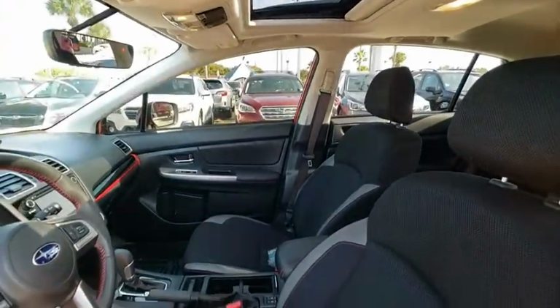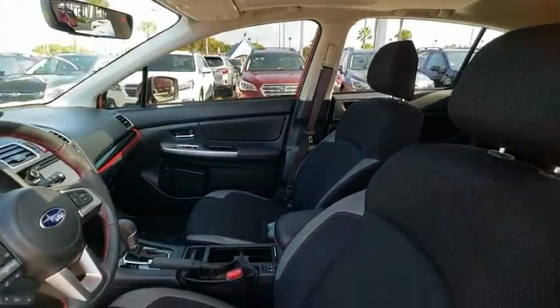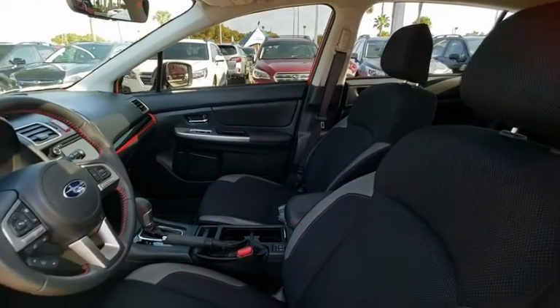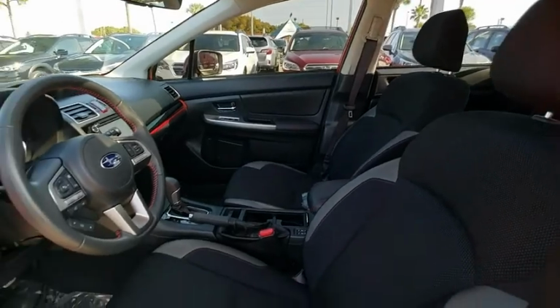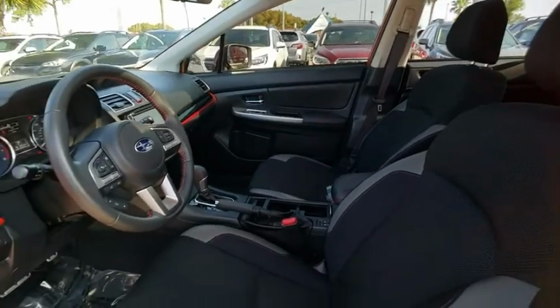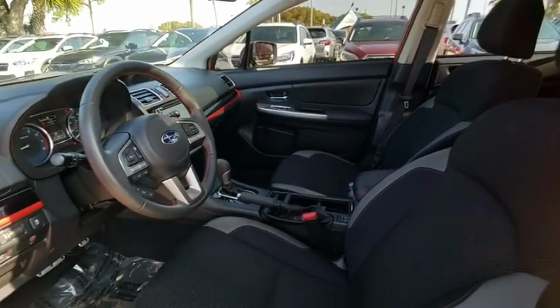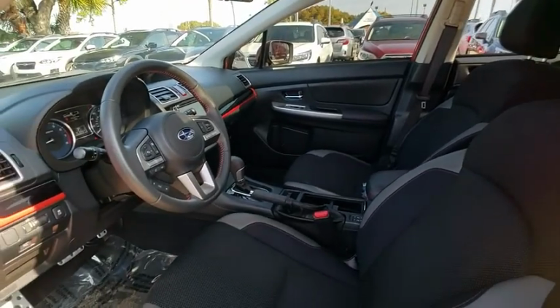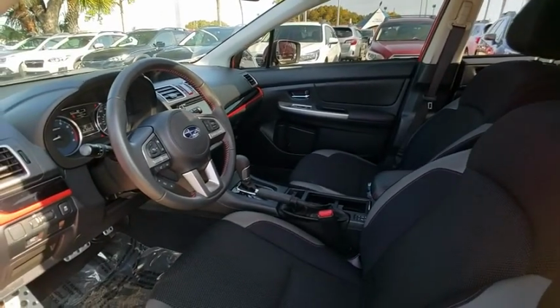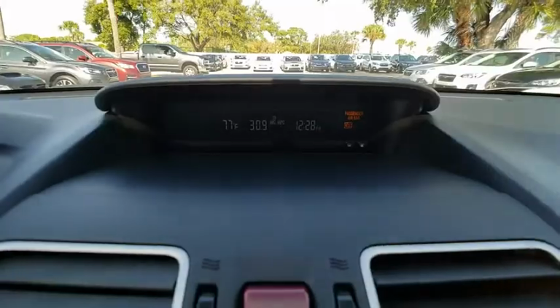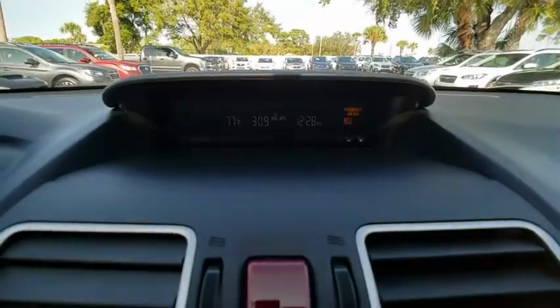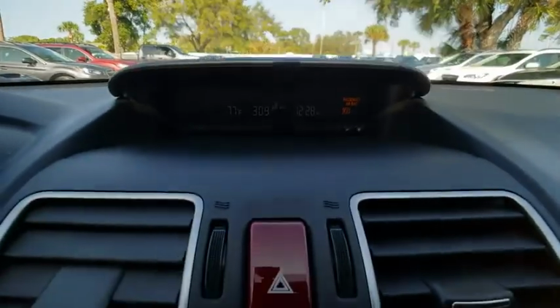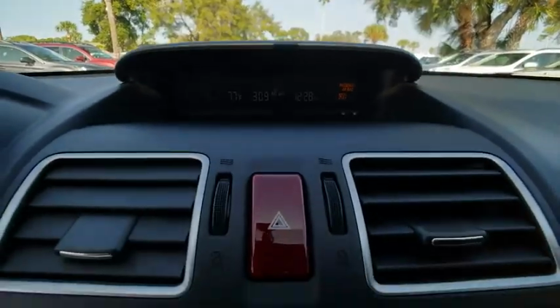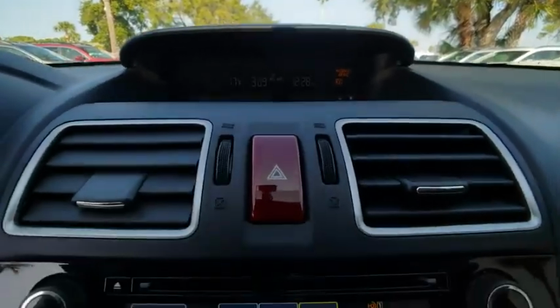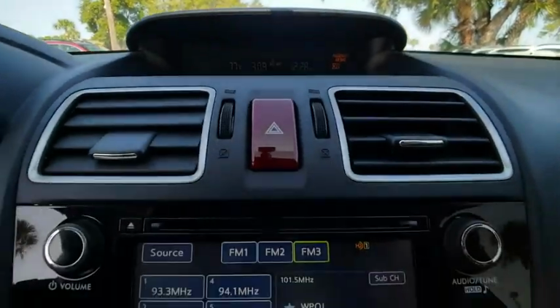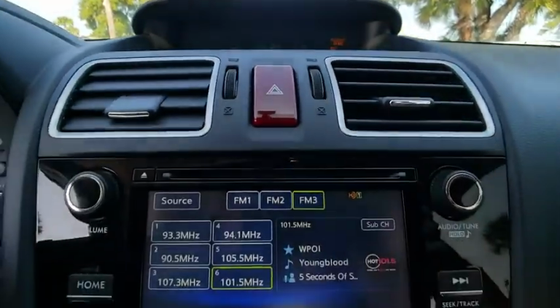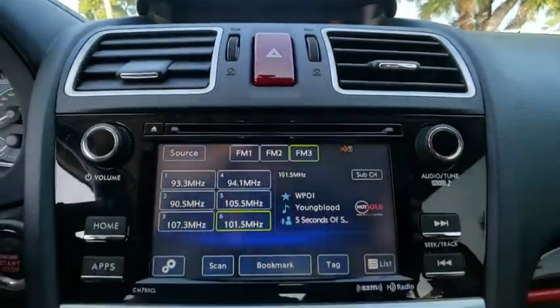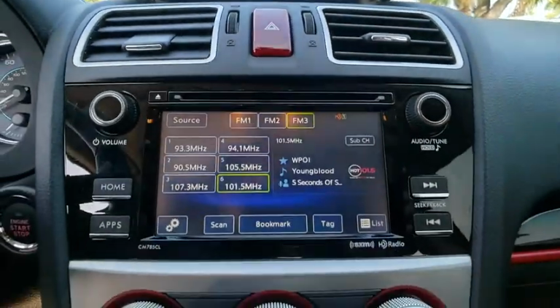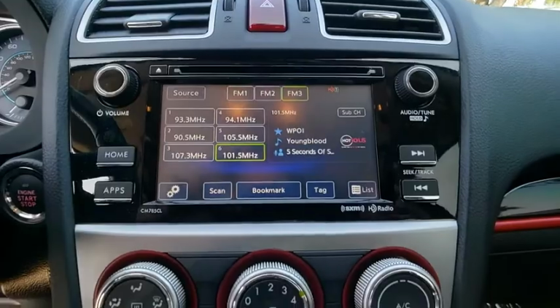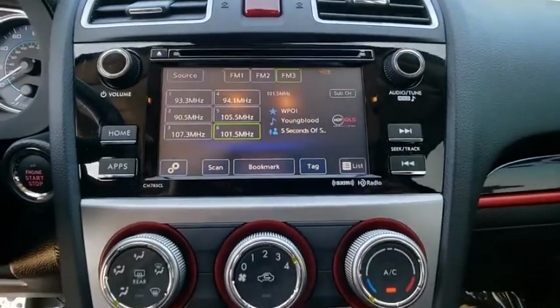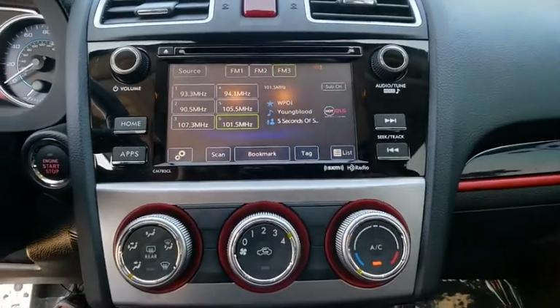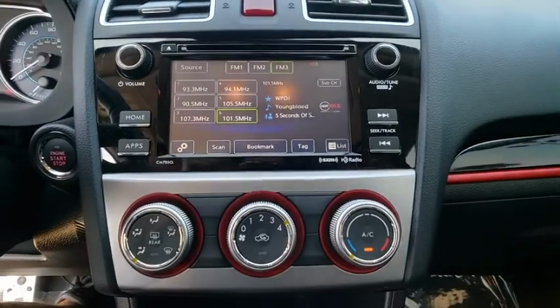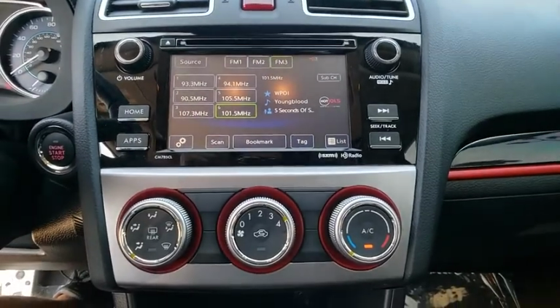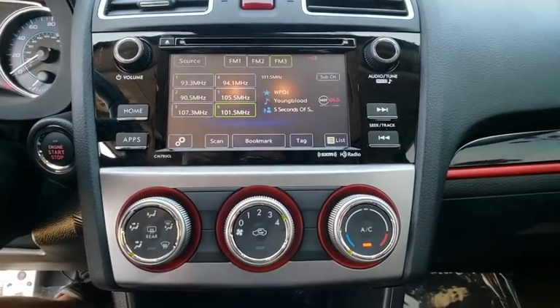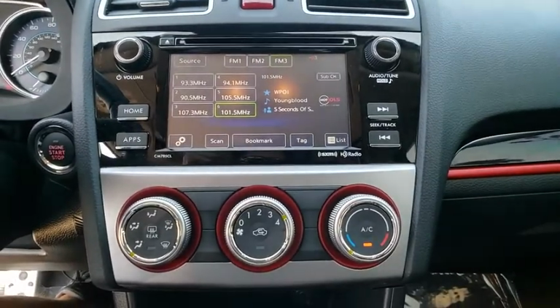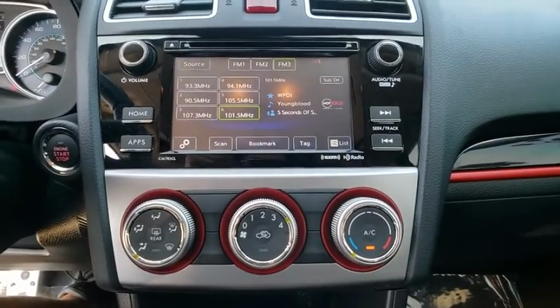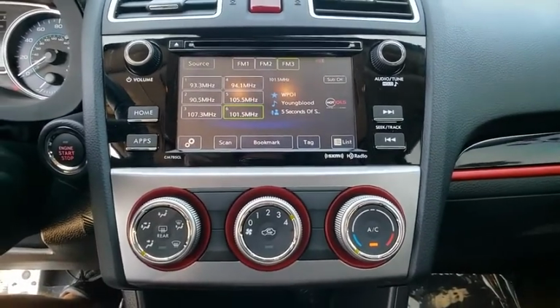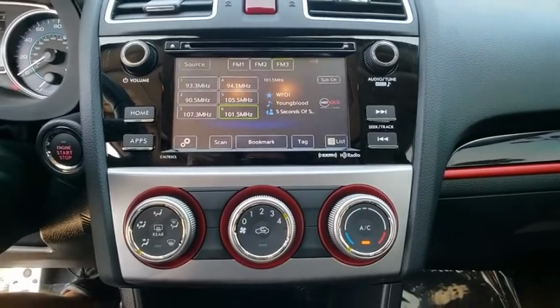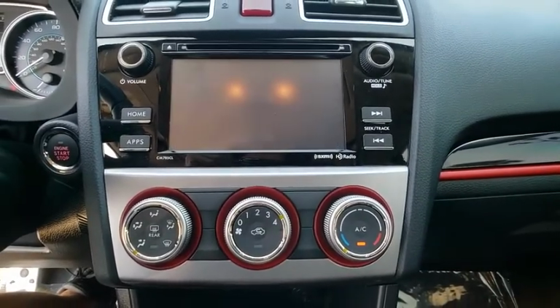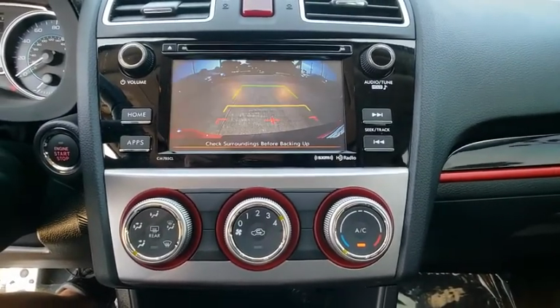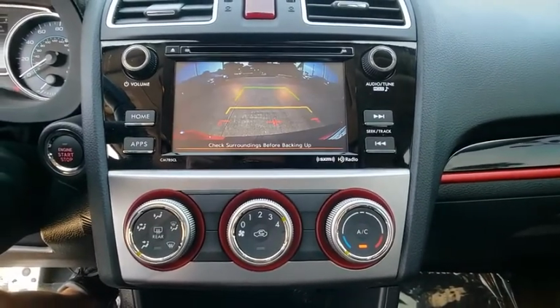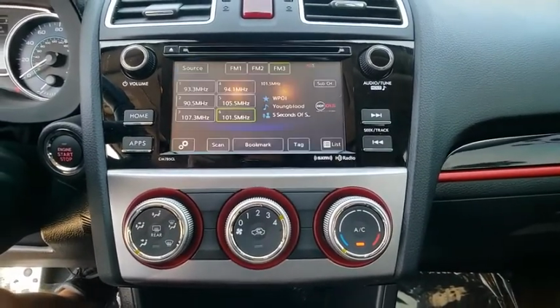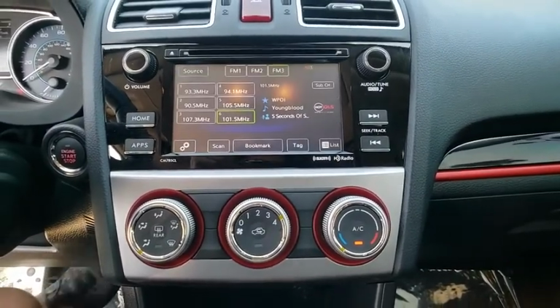Outside temperature gauge, day-night rear-view mirror, rear-view camera, cloth upholstery. This beauty is sure to make you the talk of the neighborhood. So call or drop in for a test drive today.